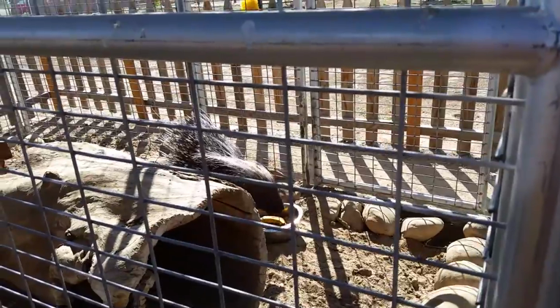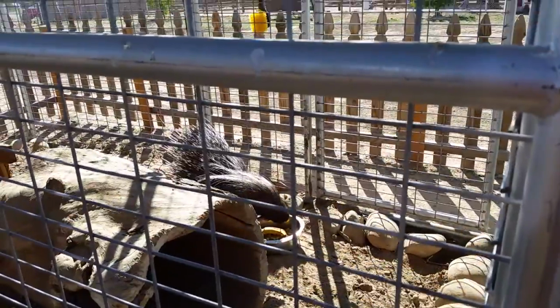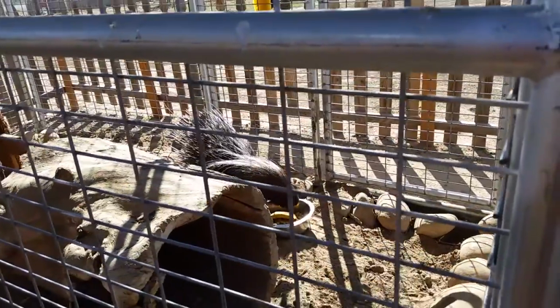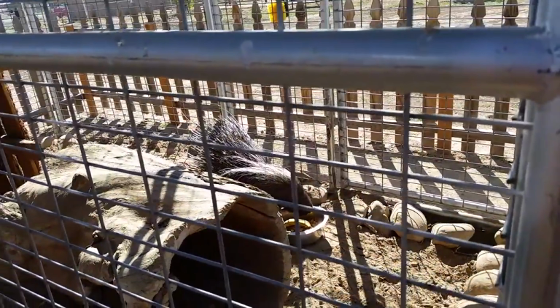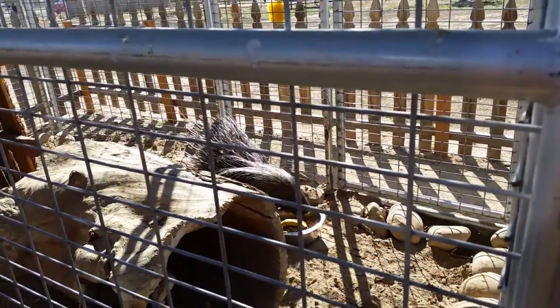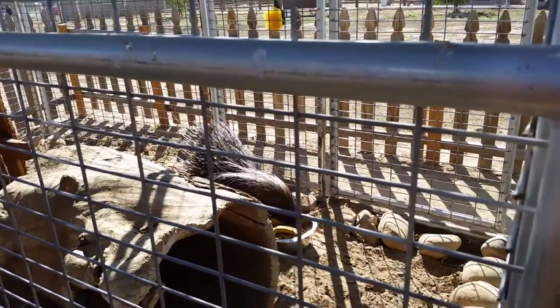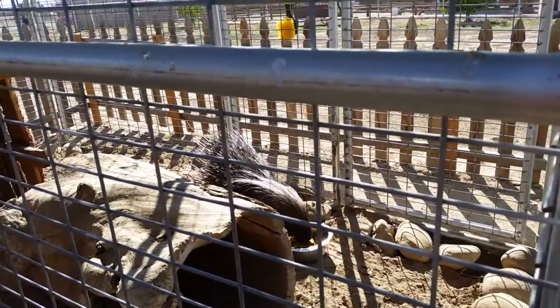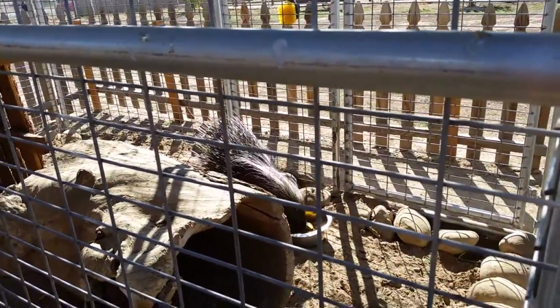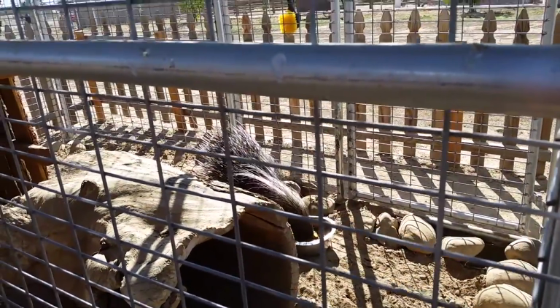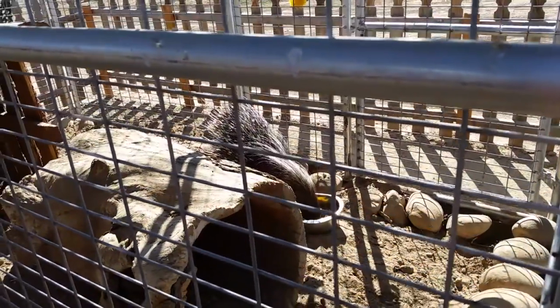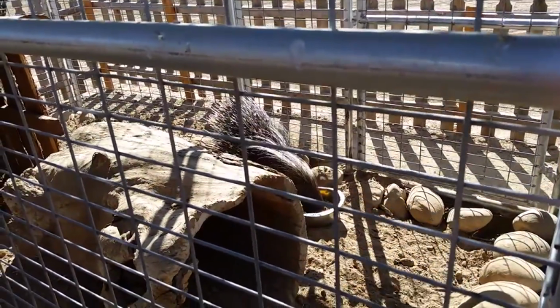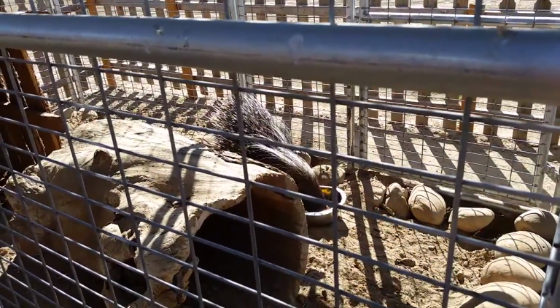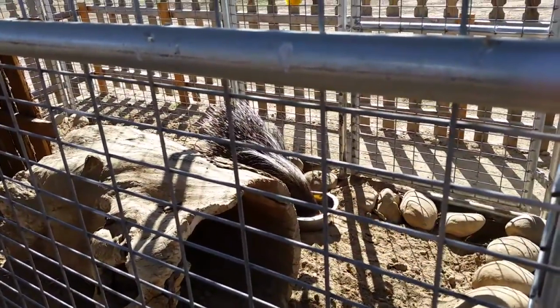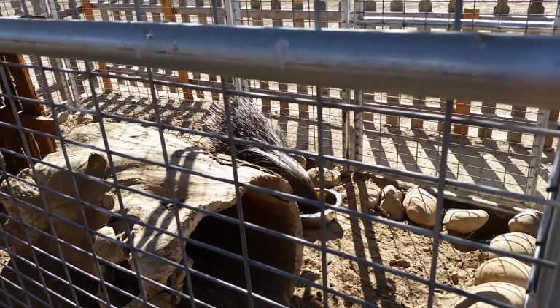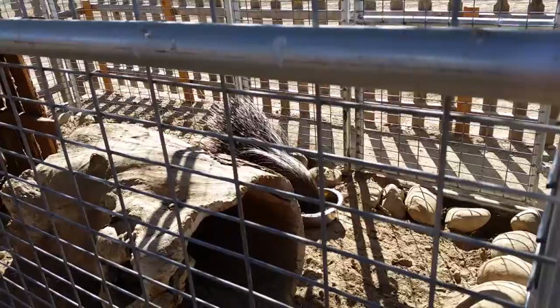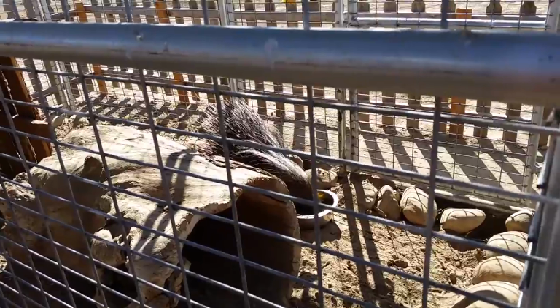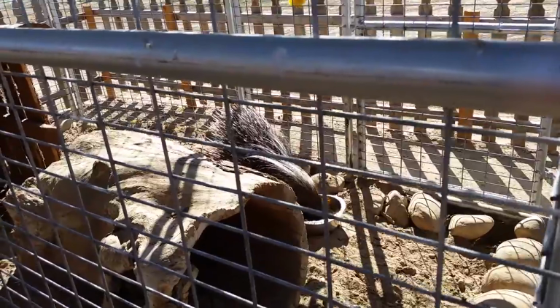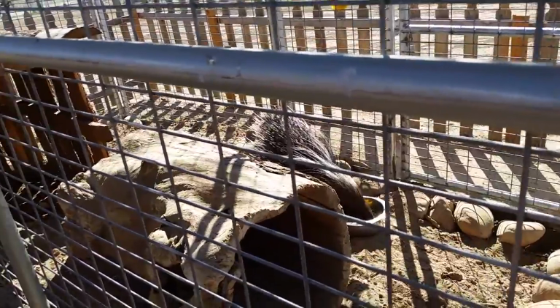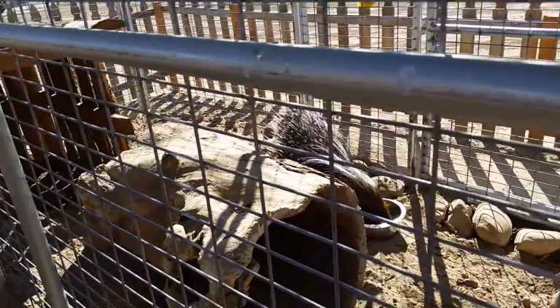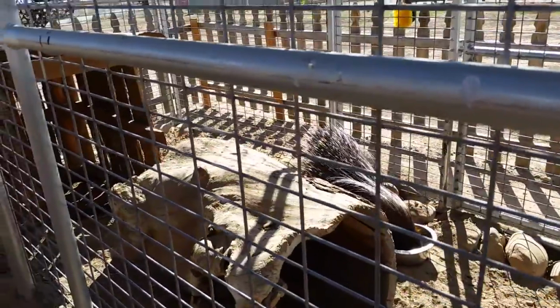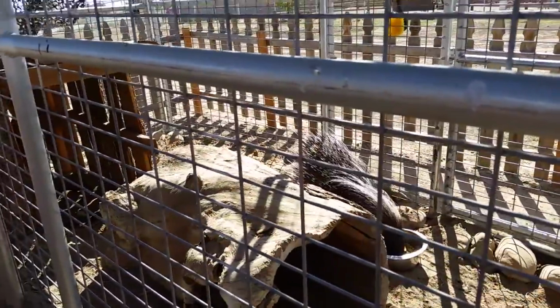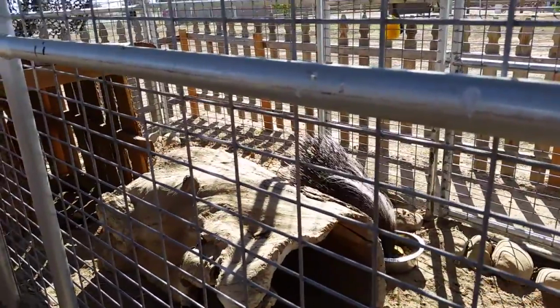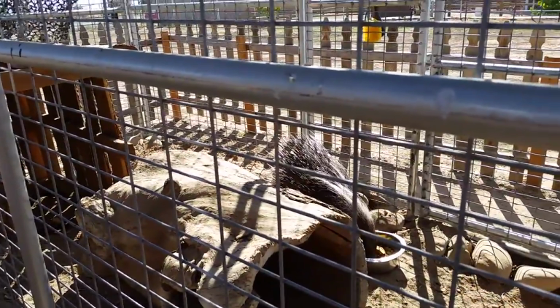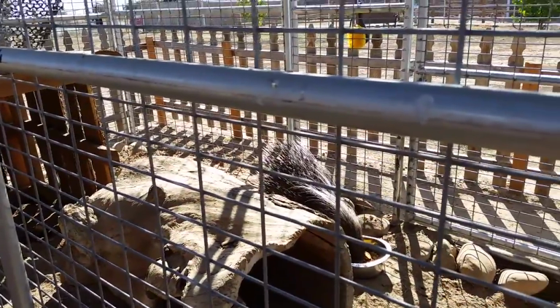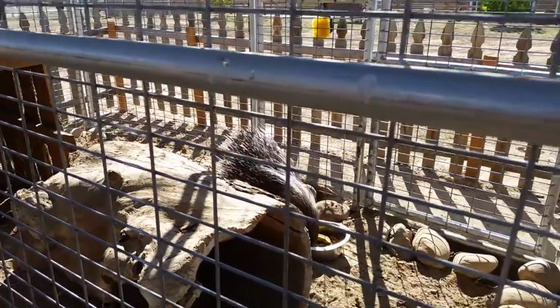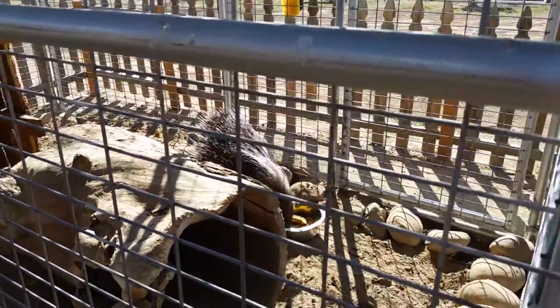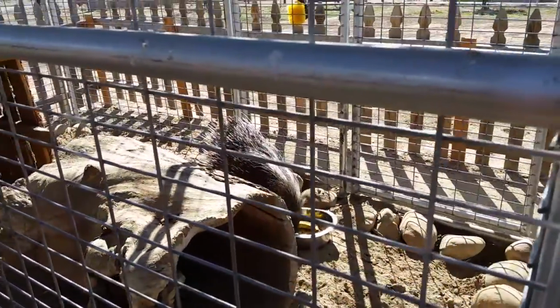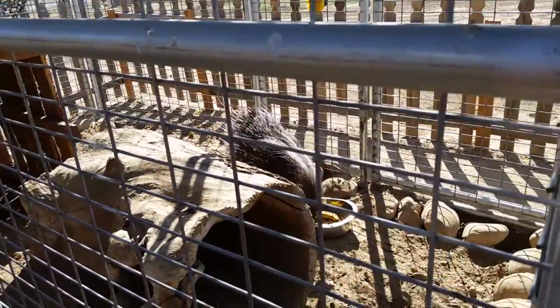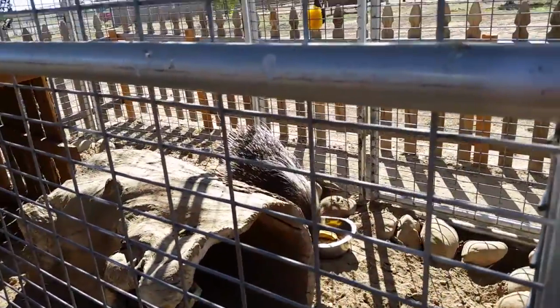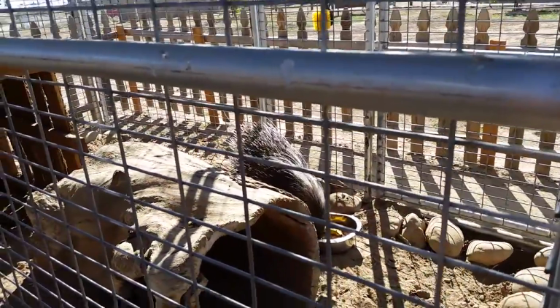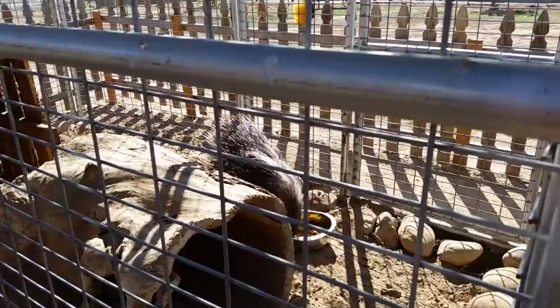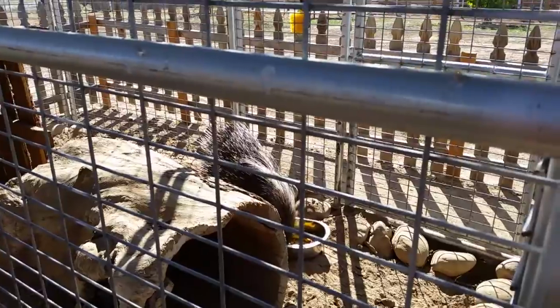And here is Mr. Porcupine. He's got huge quills. I think he's dinner too.